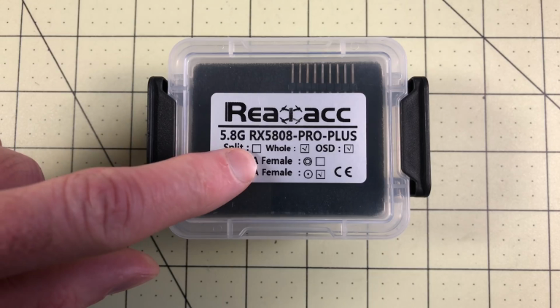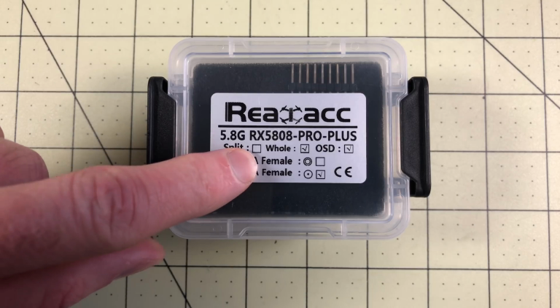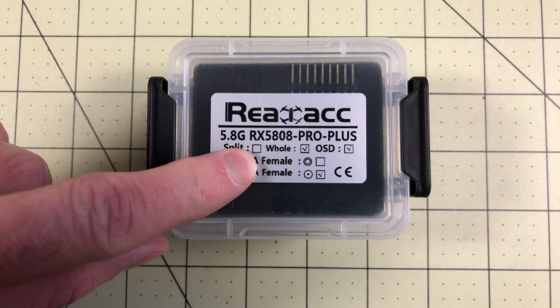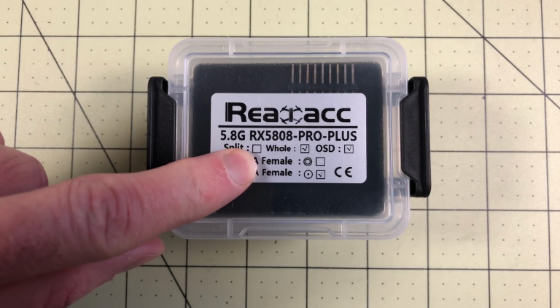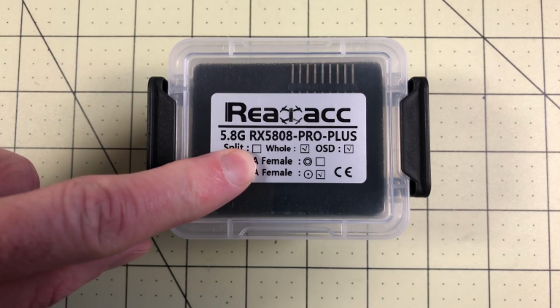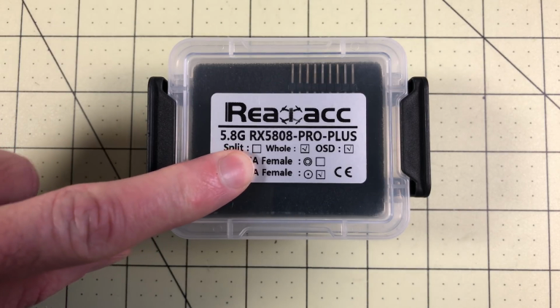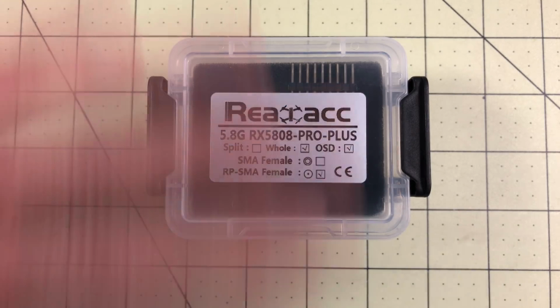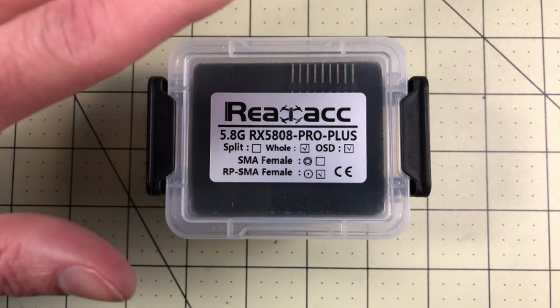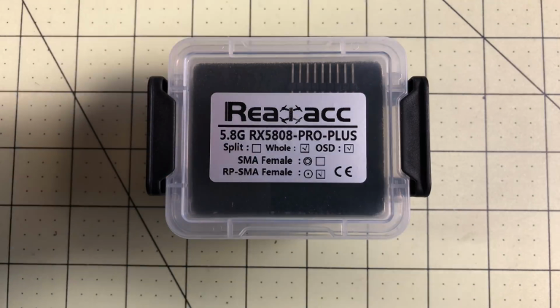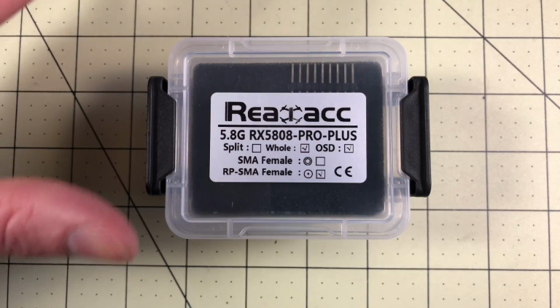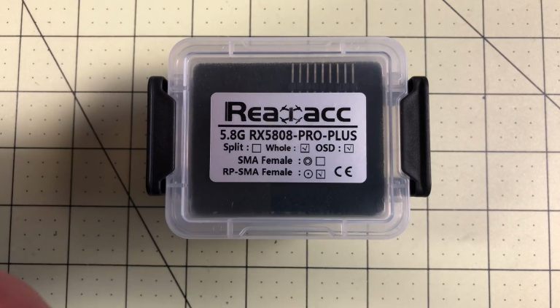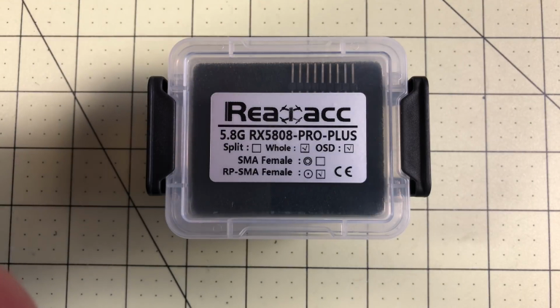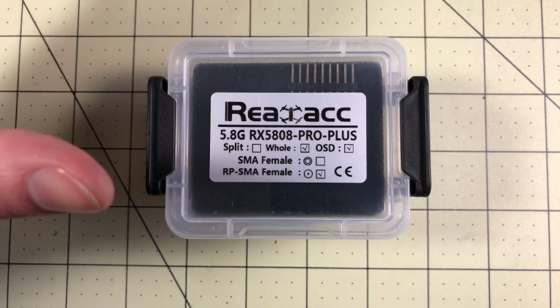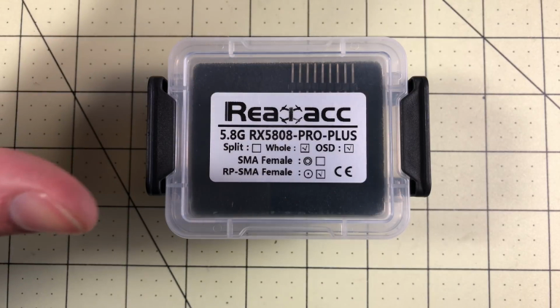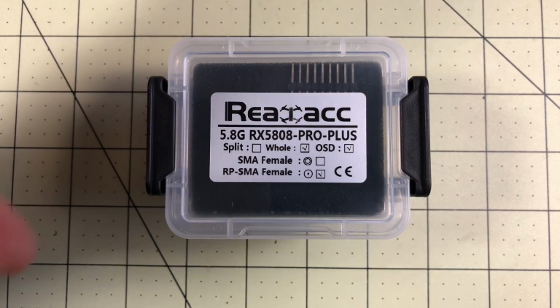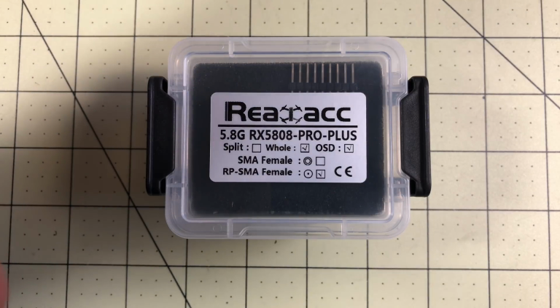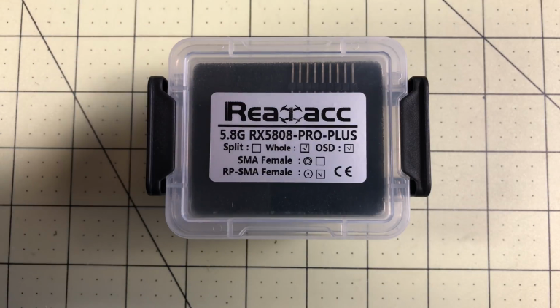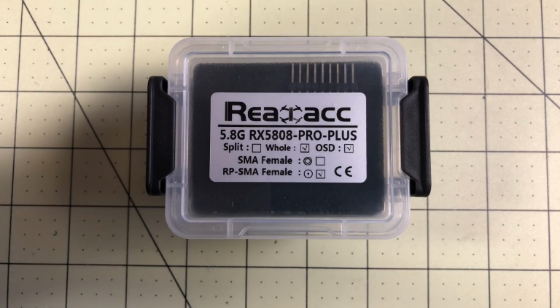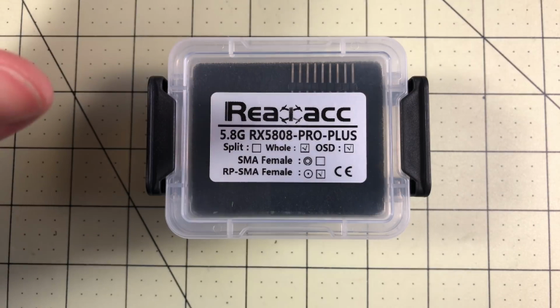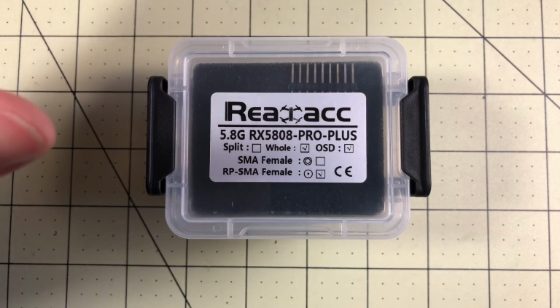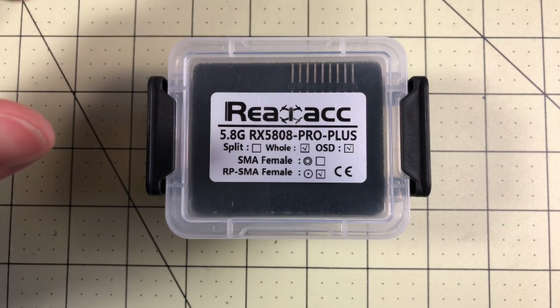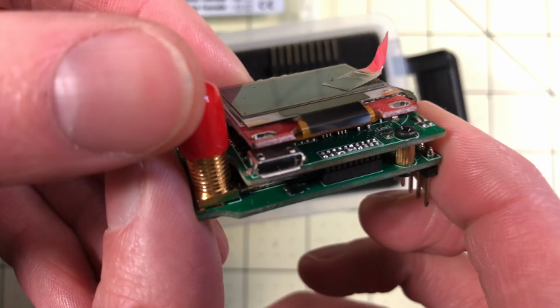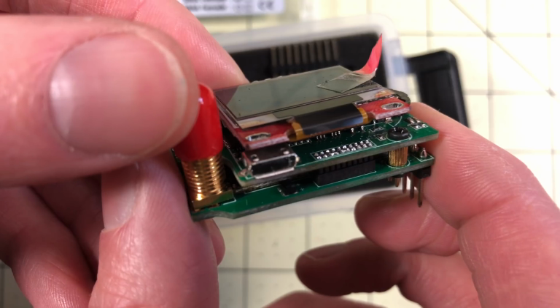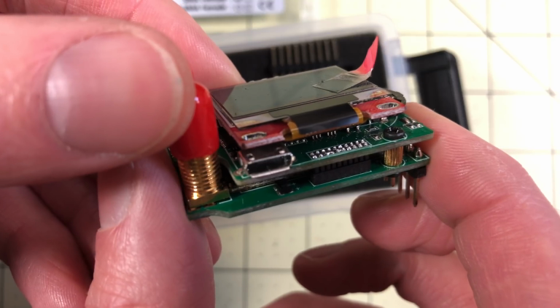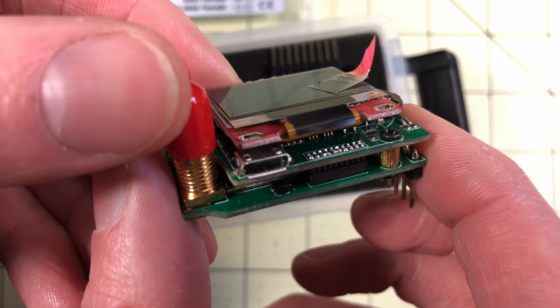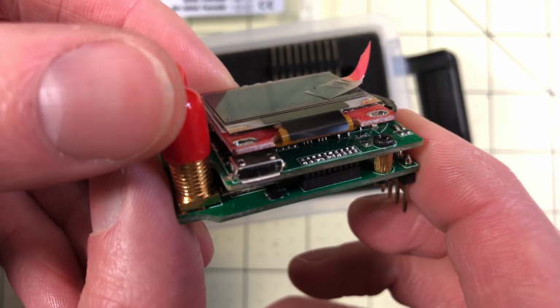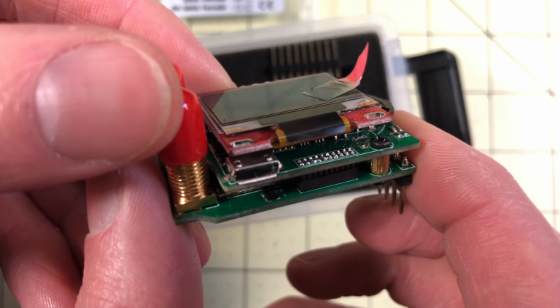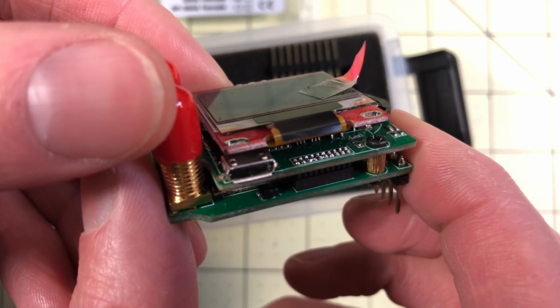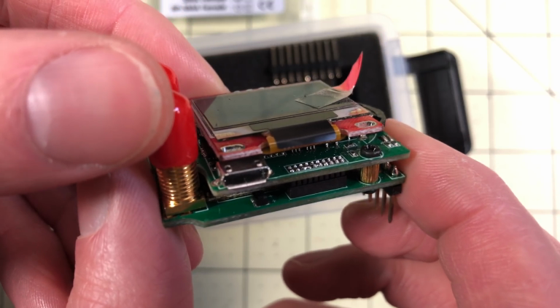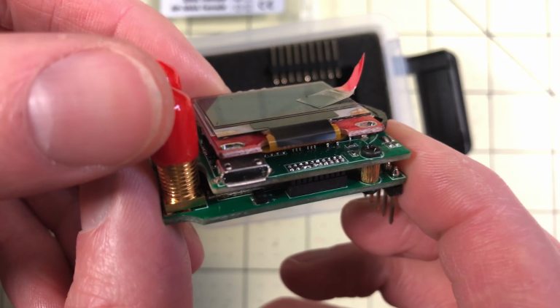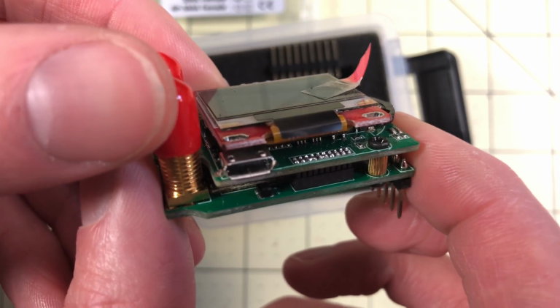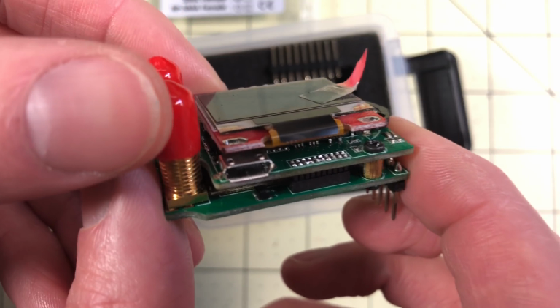This, for $50, comes with all of that done. It's all upgraded. Achilles is already running, the OSD hardware mods are already done, and it has a USB port. So future upgrades should be really easy, theoretically.